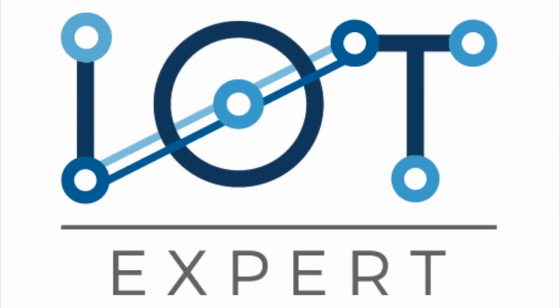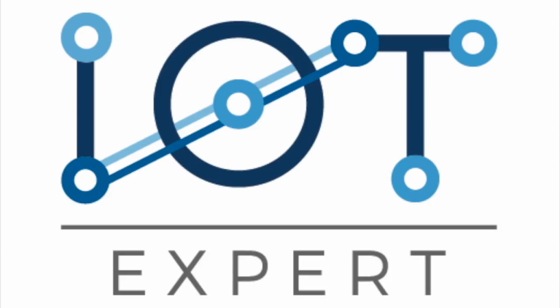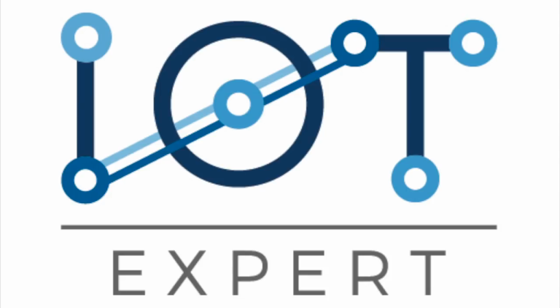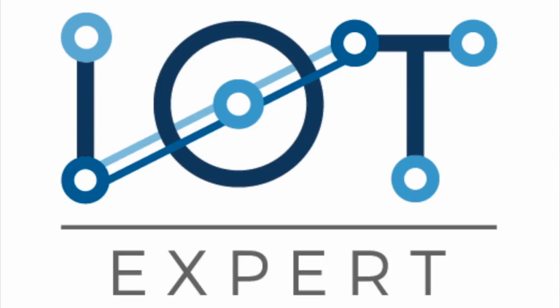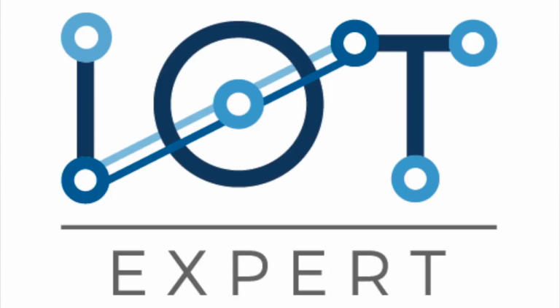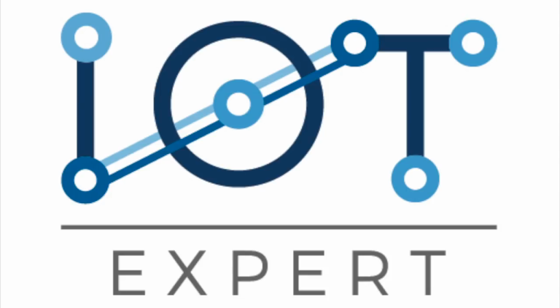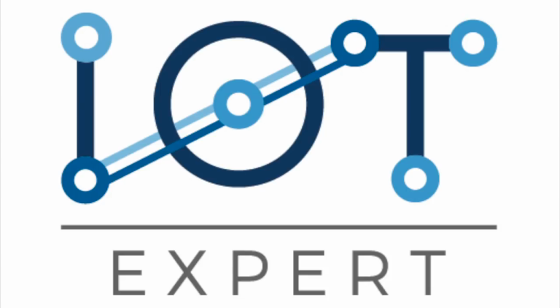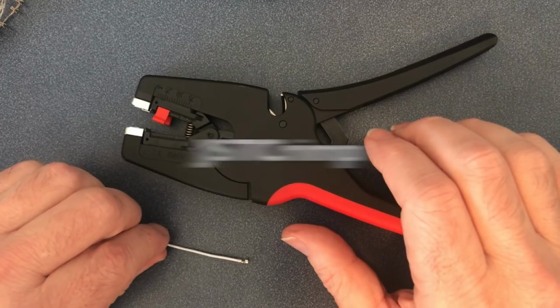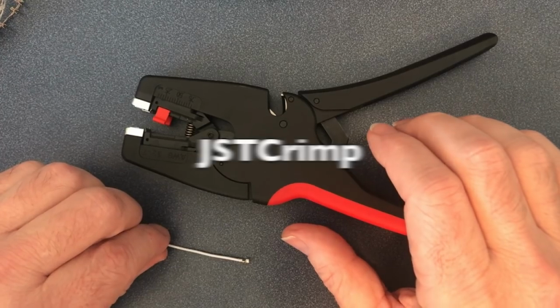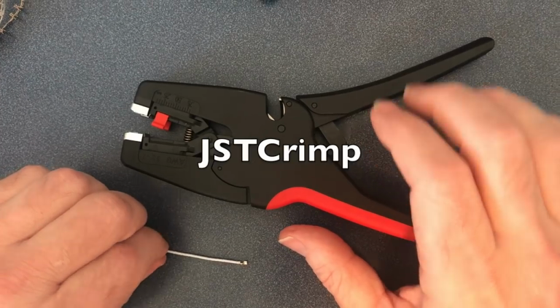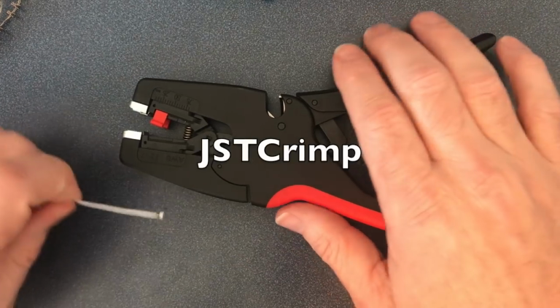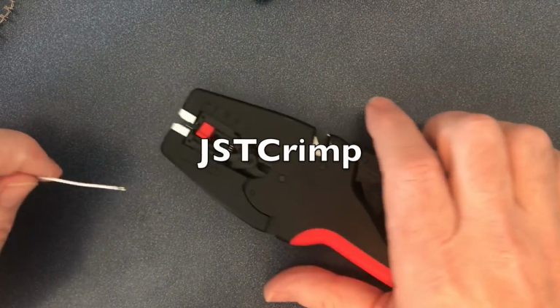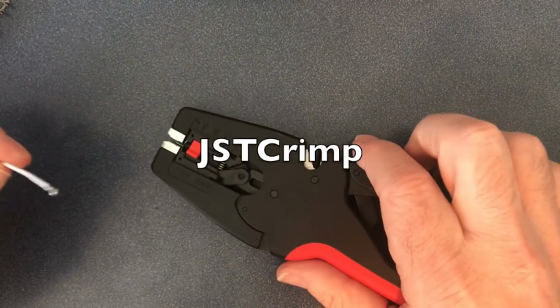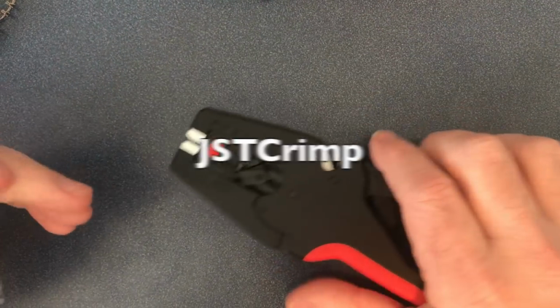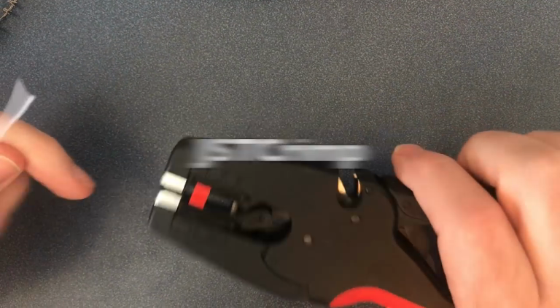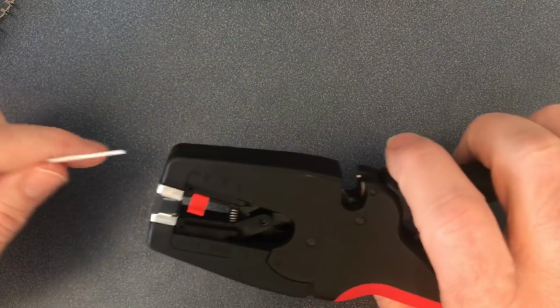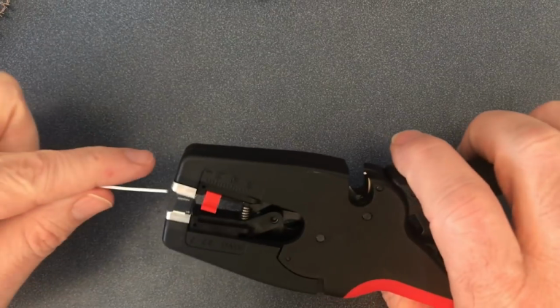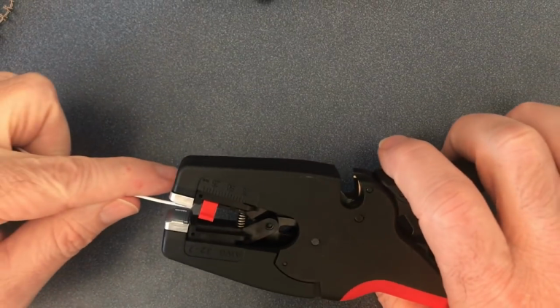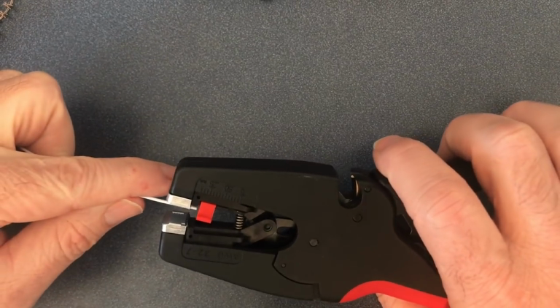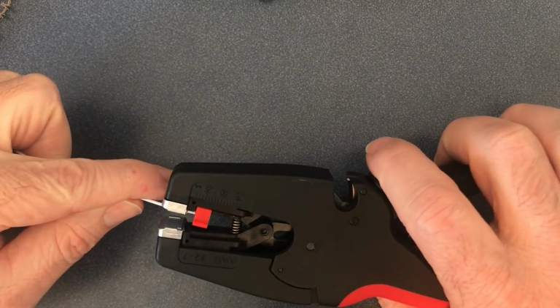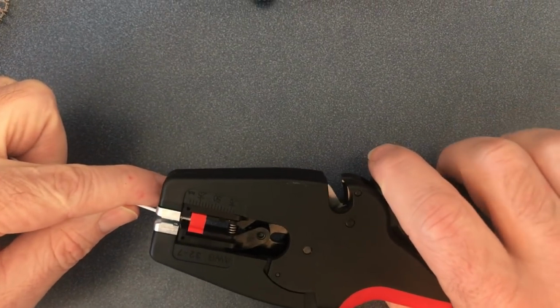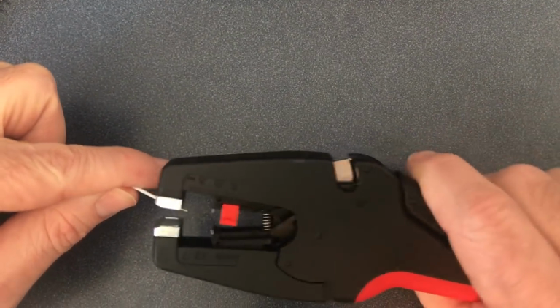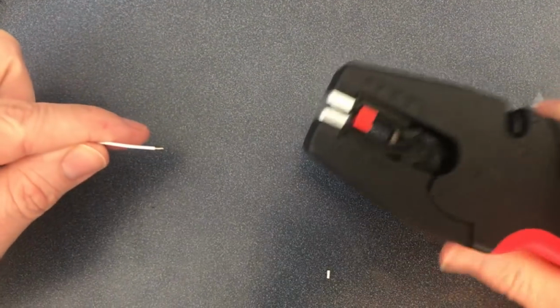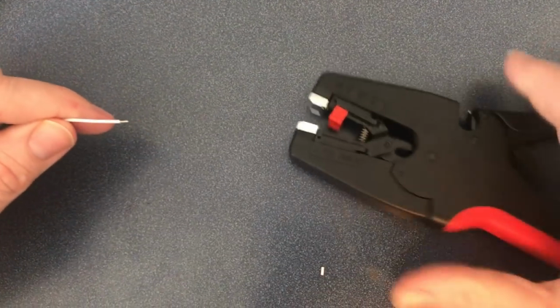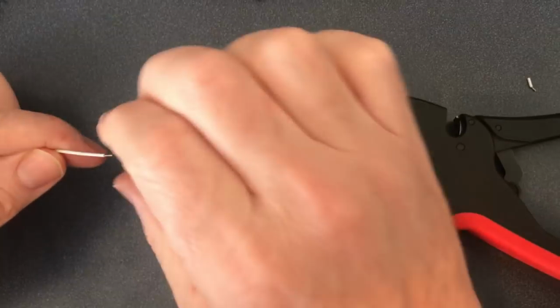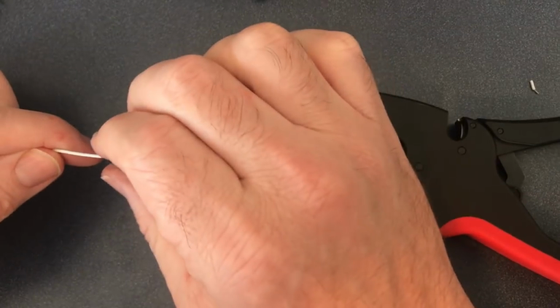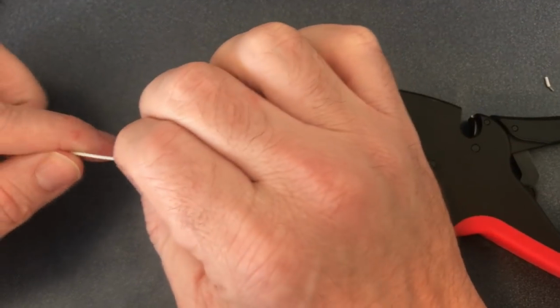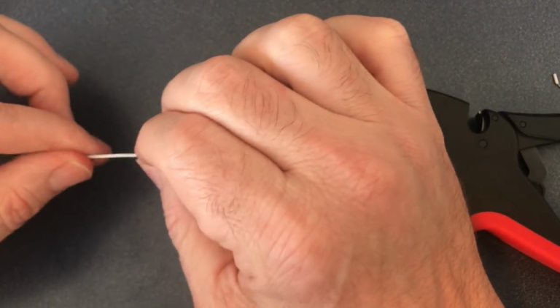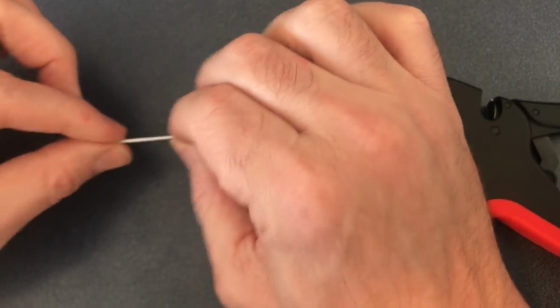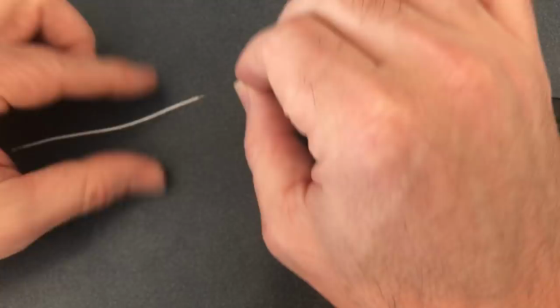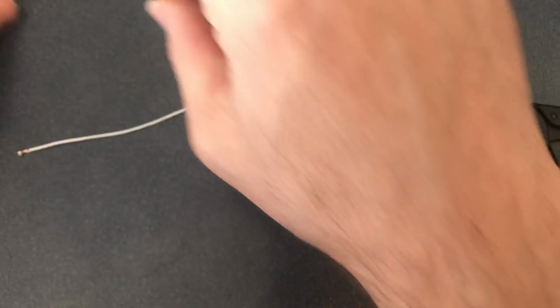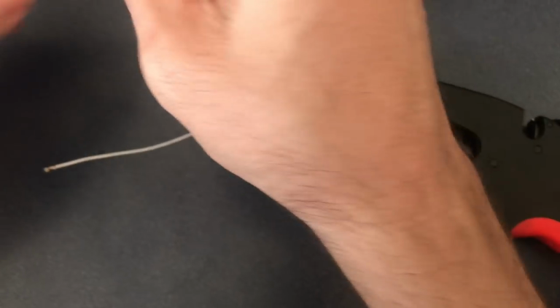In this video I'm going to show you how to crimp a JST connection. First, strip three millimeters of insulation, then twist the wires together.